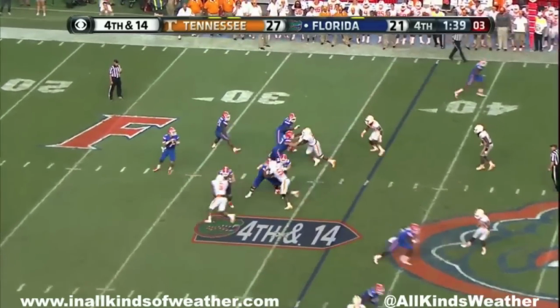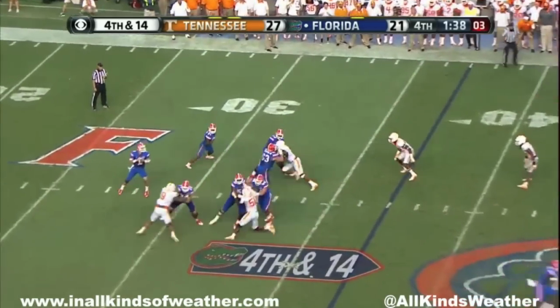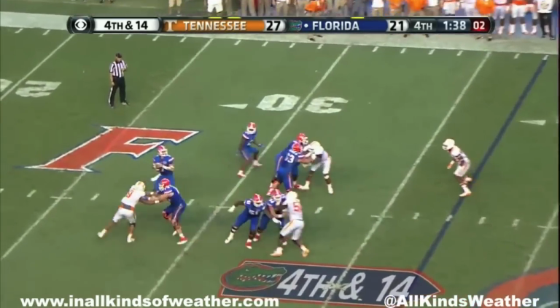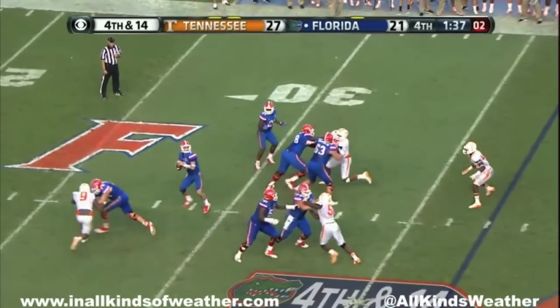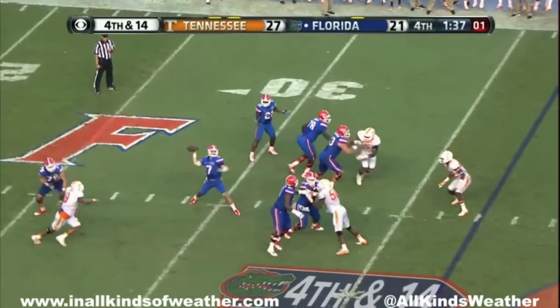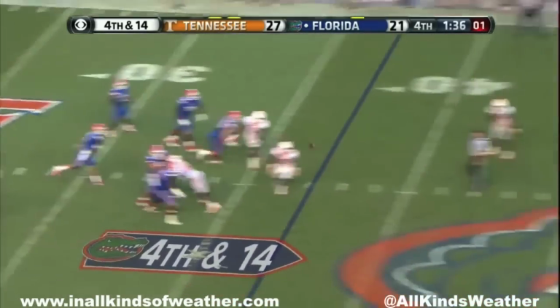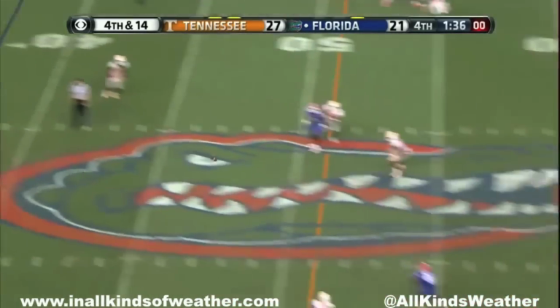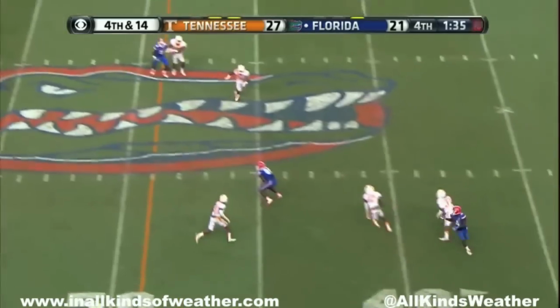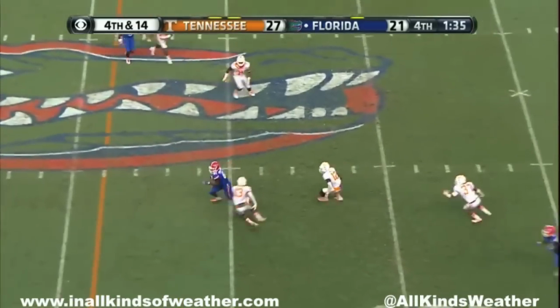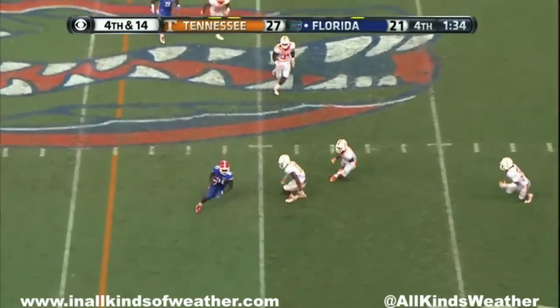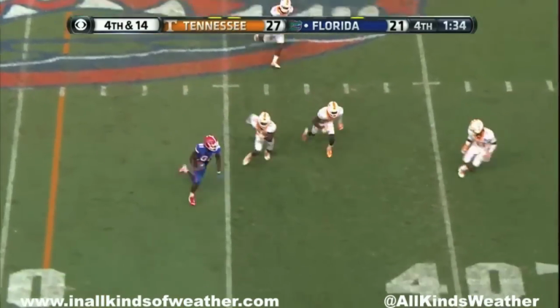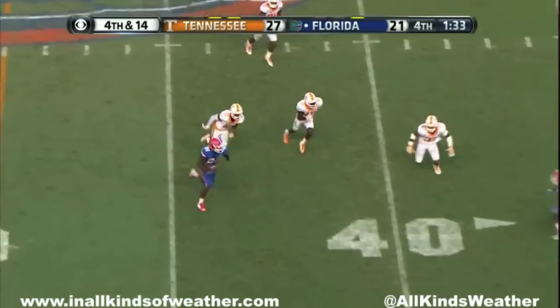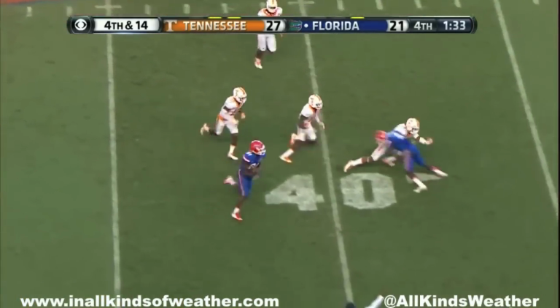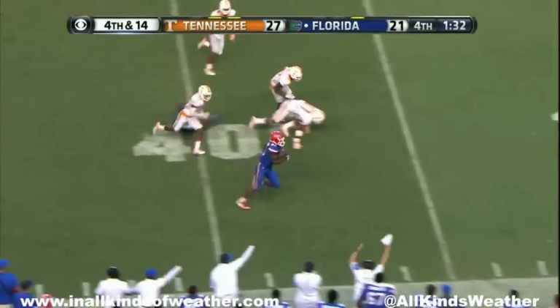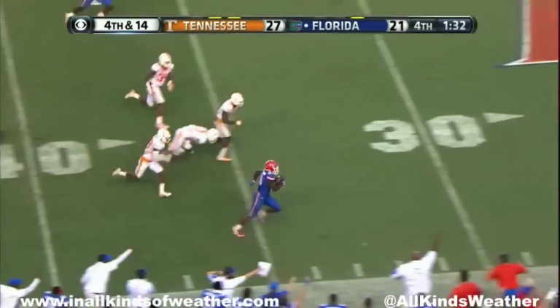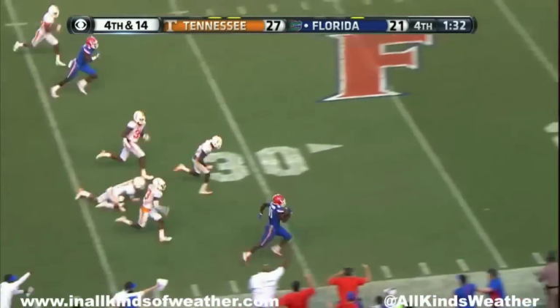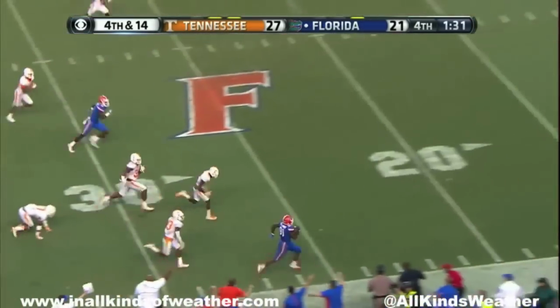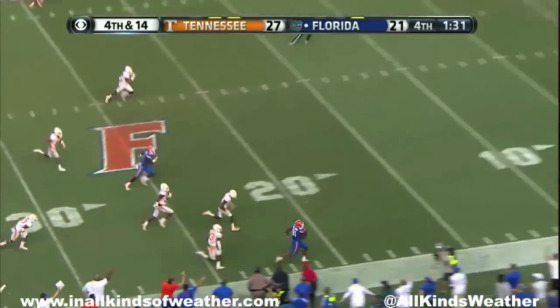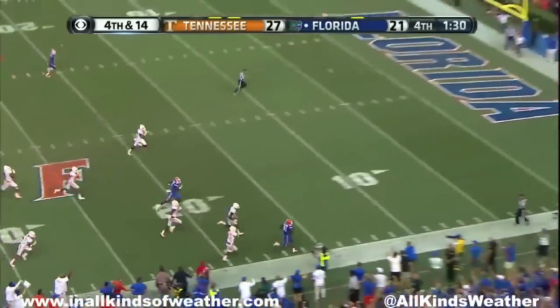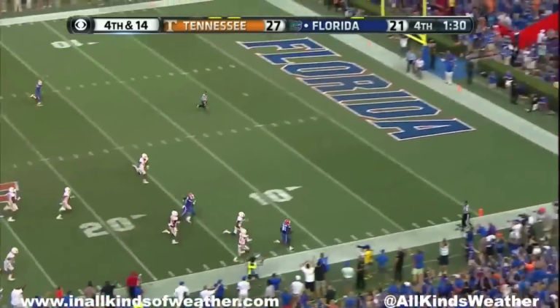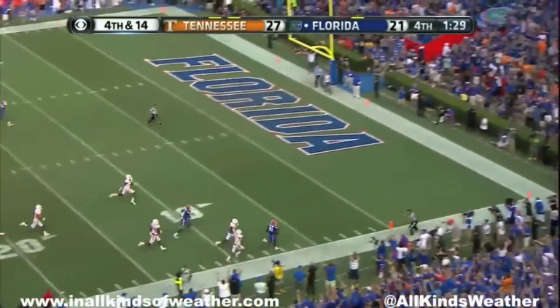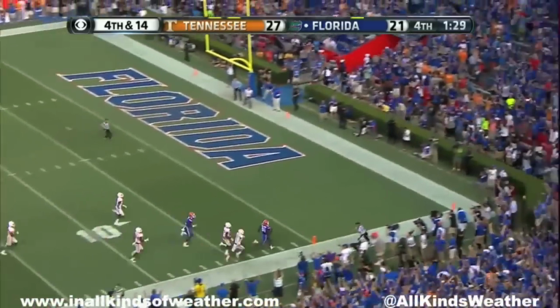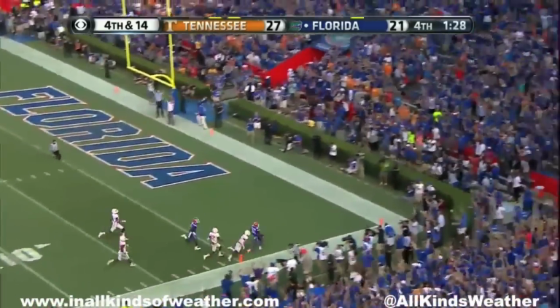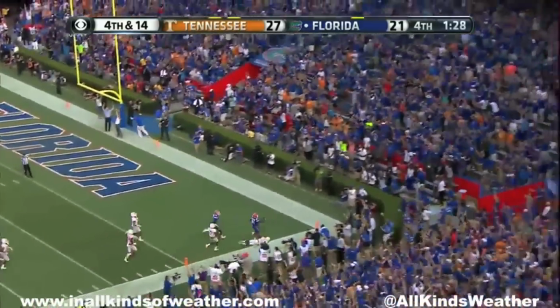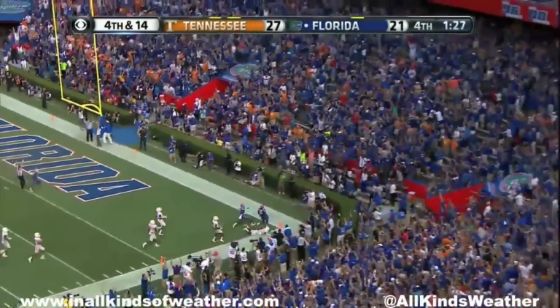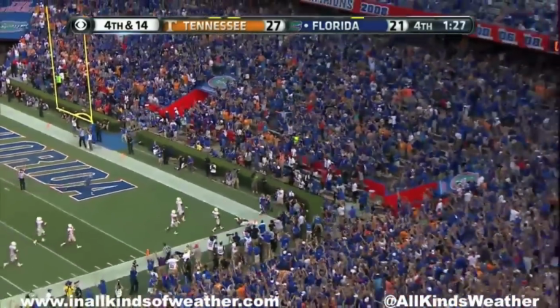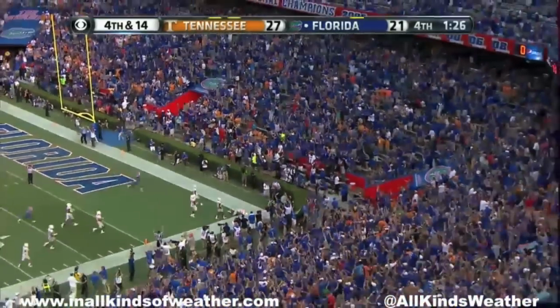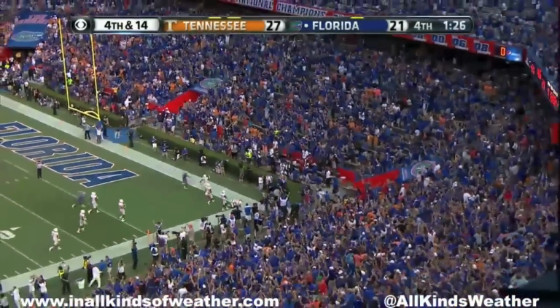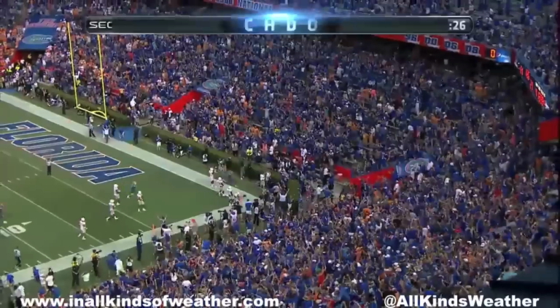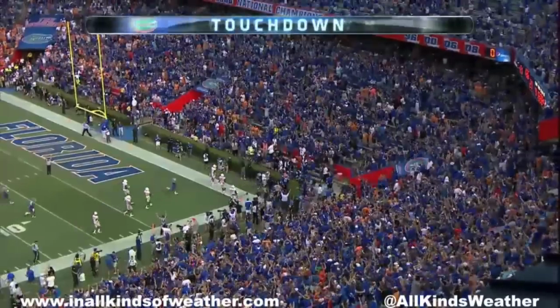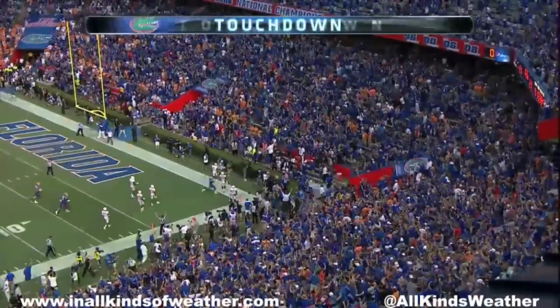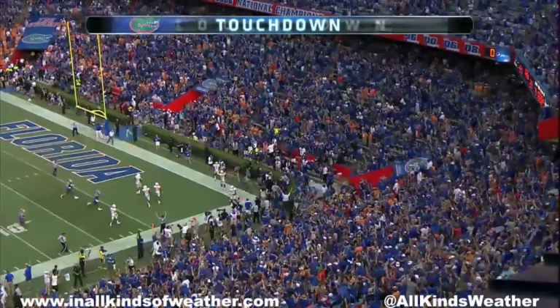Here's Greer — a lot of time. Got it. And Antonio down the sidelines — touchdown Florida!